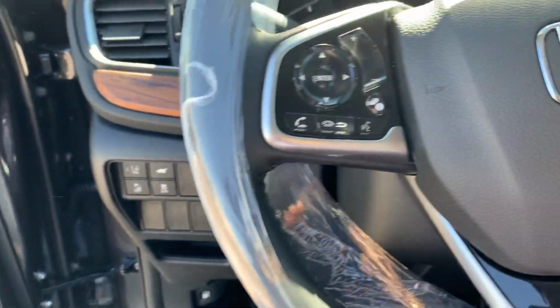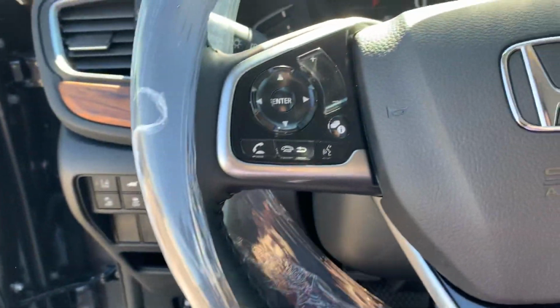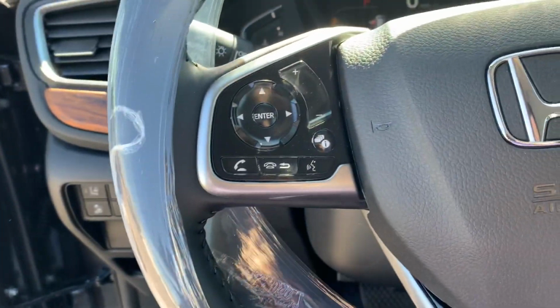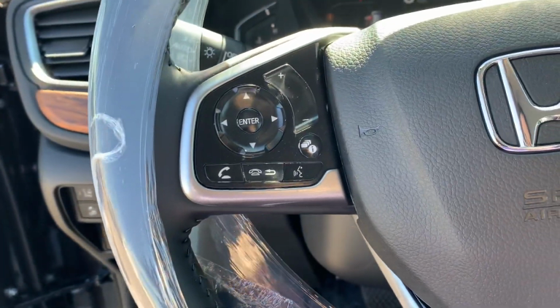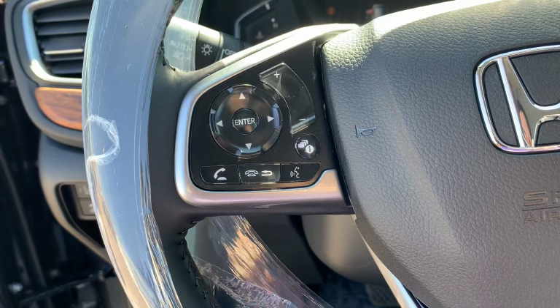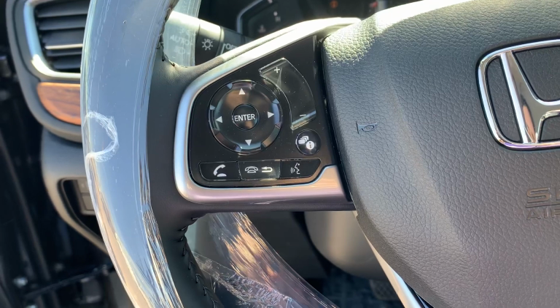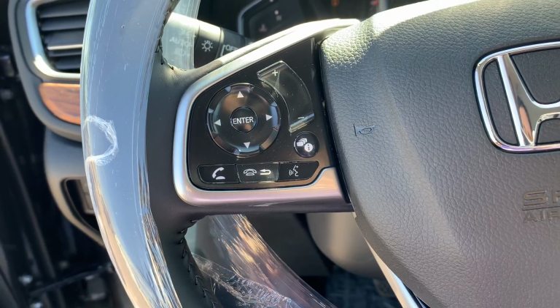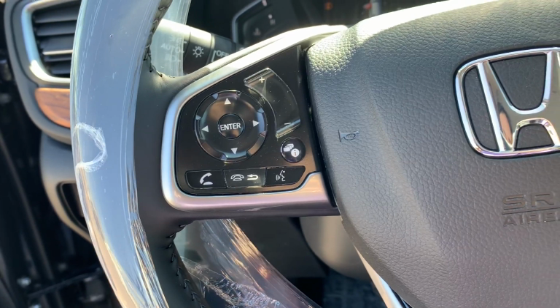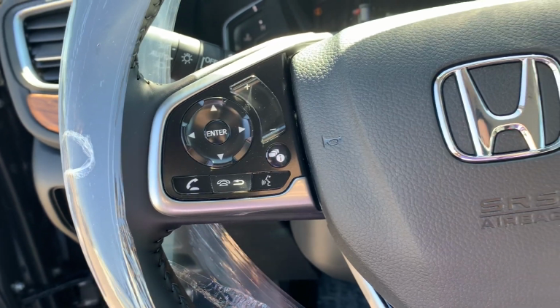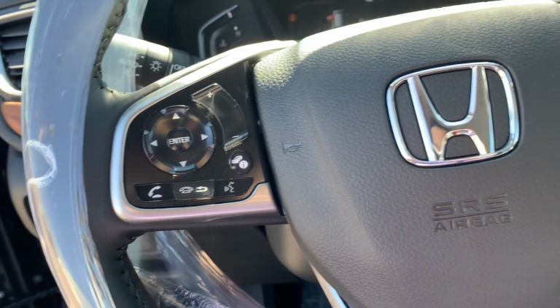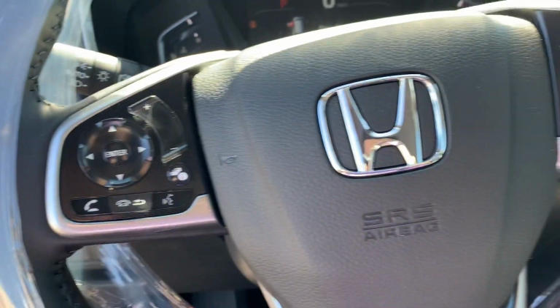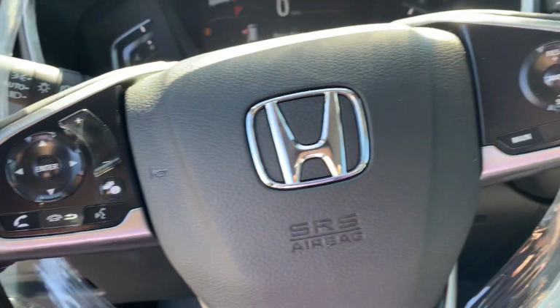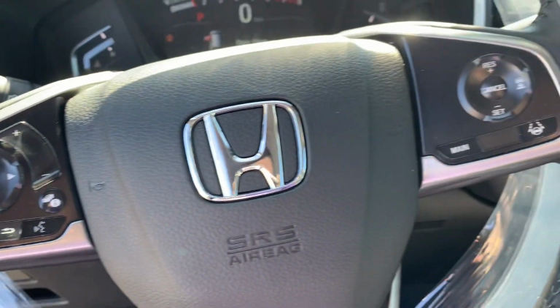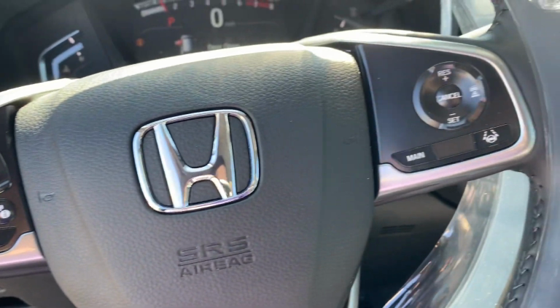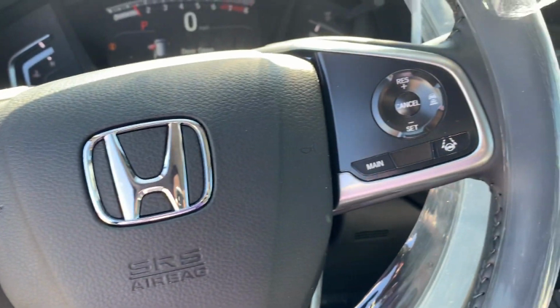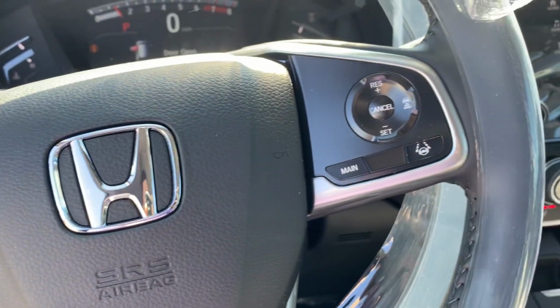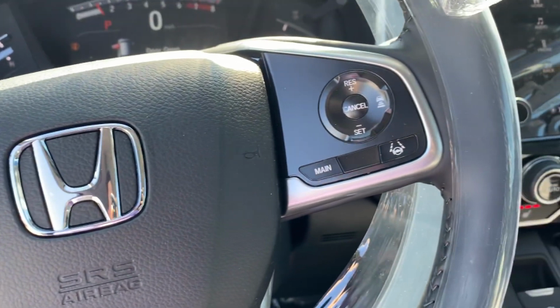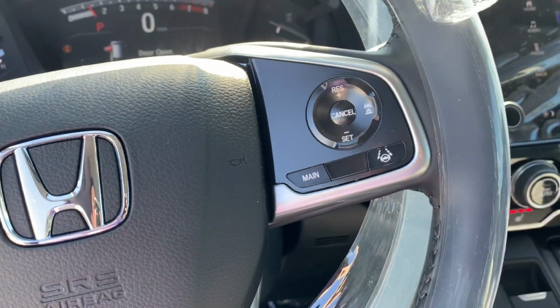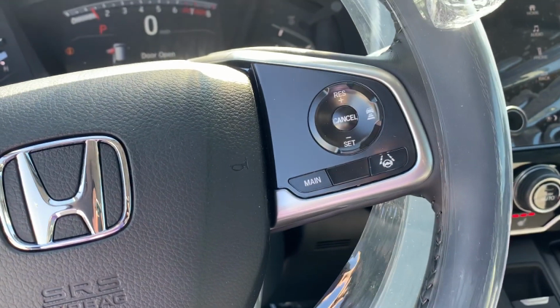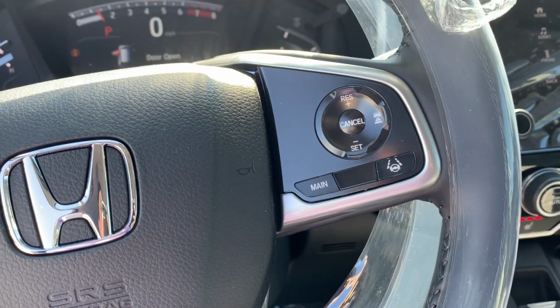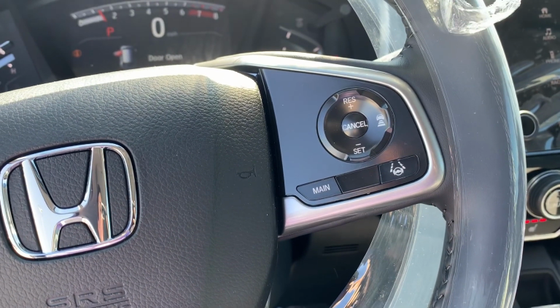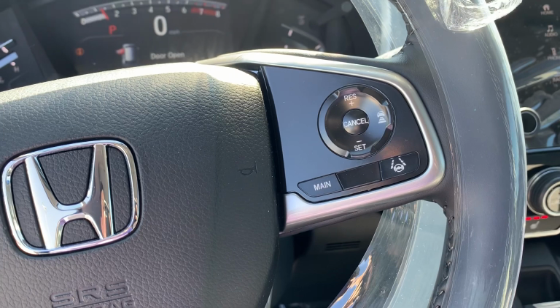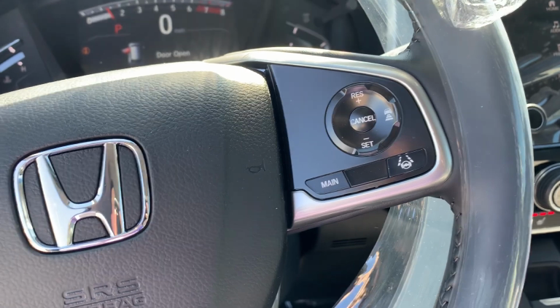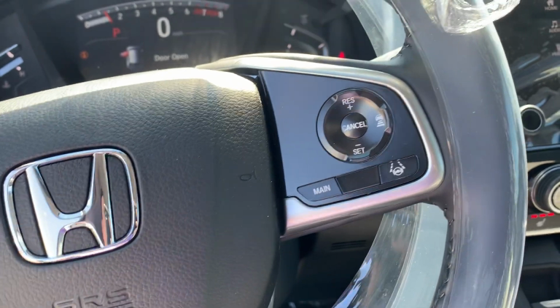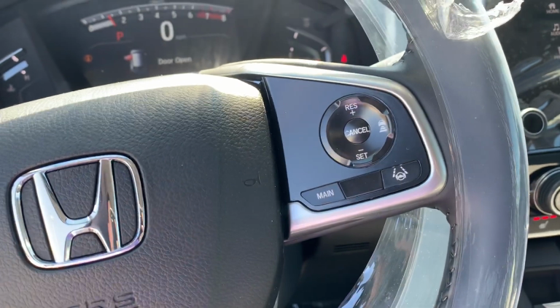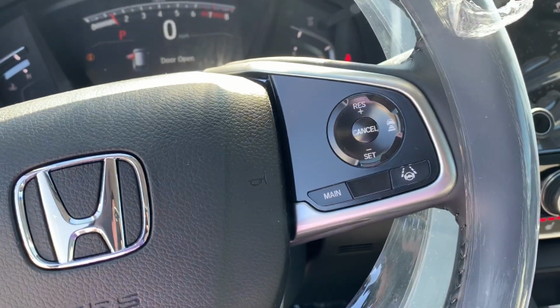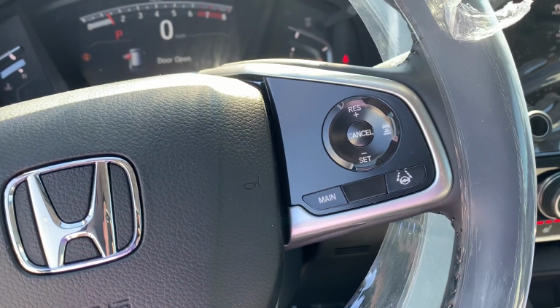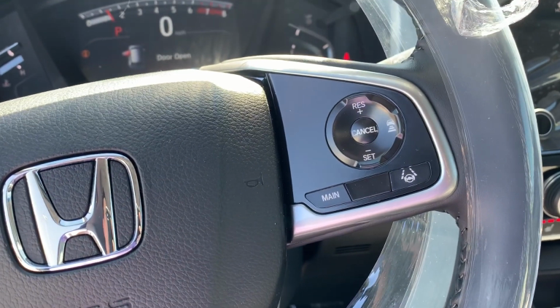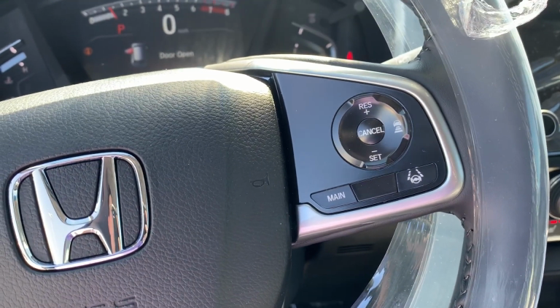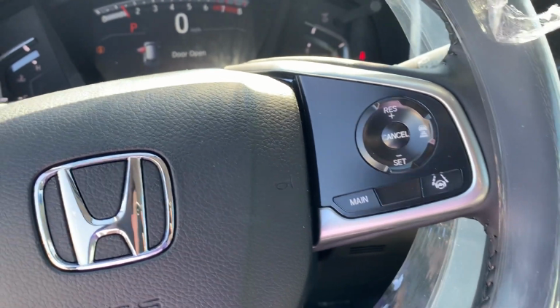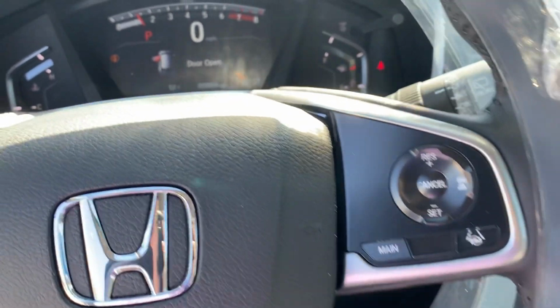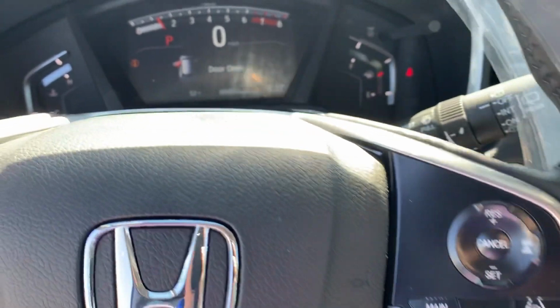You'll have steering wheel controls to be able to answer your phone calls. You'll also have the Honda Sensing Suite which includes adaptive cruise control and lane keep assist.